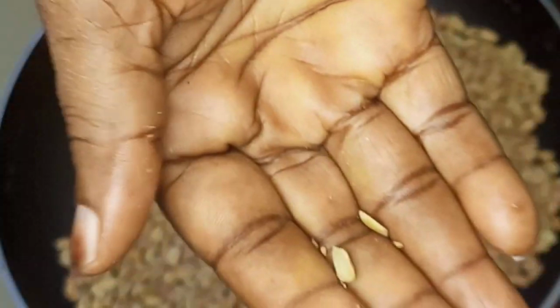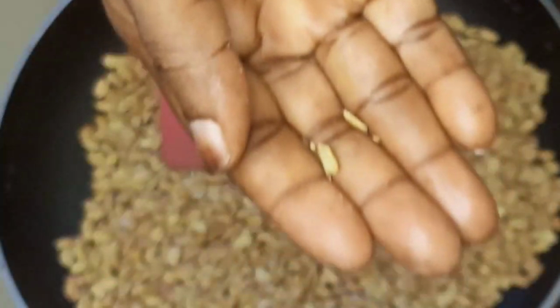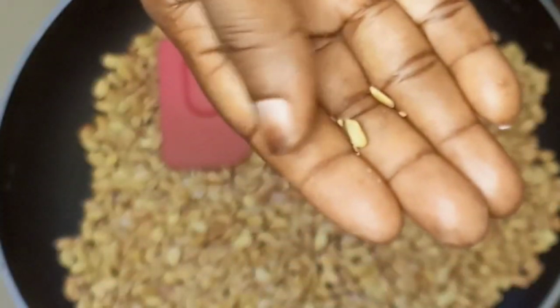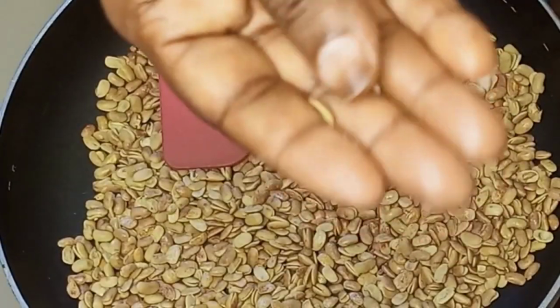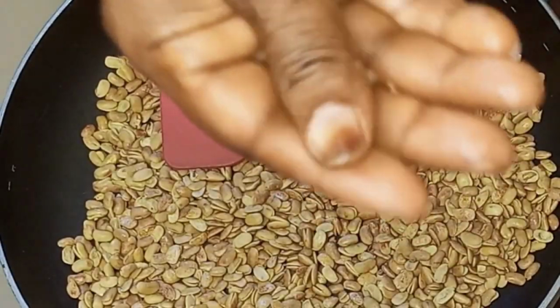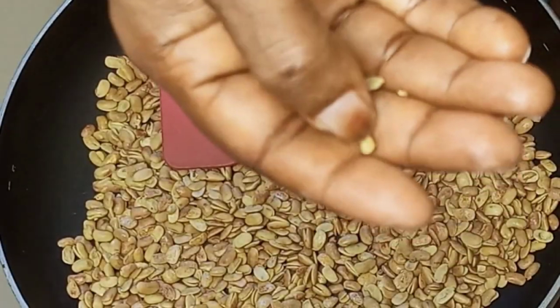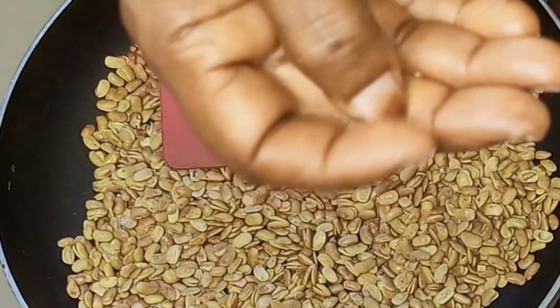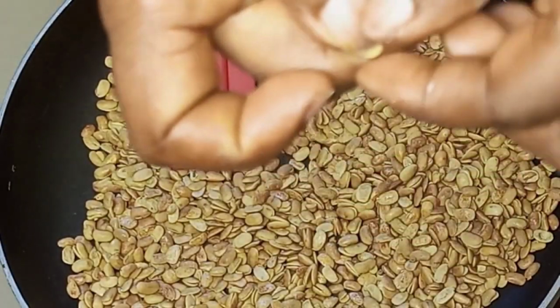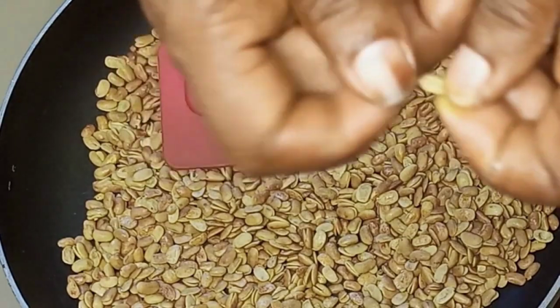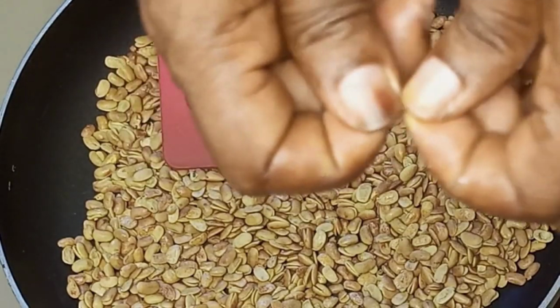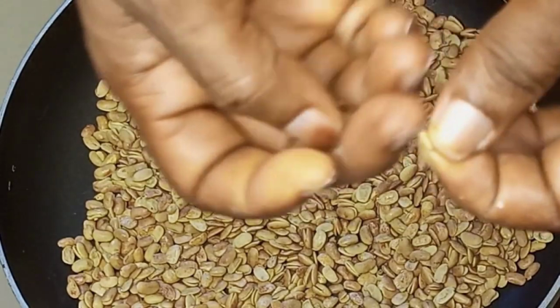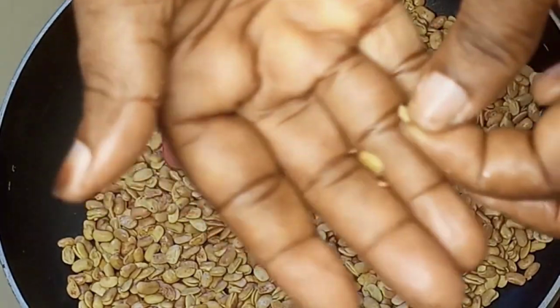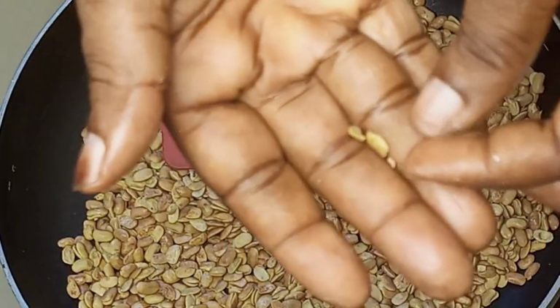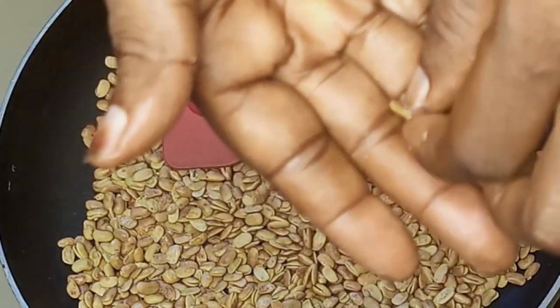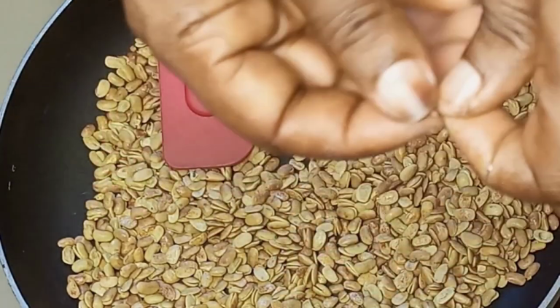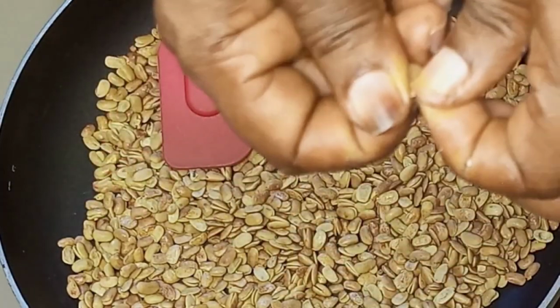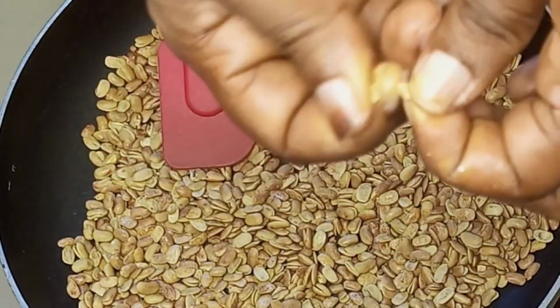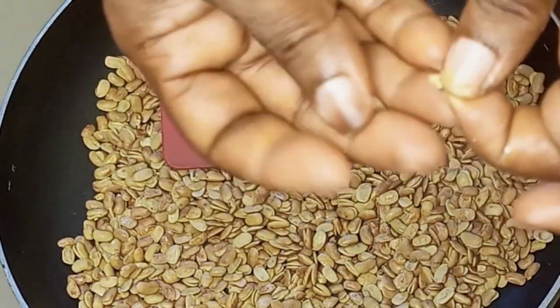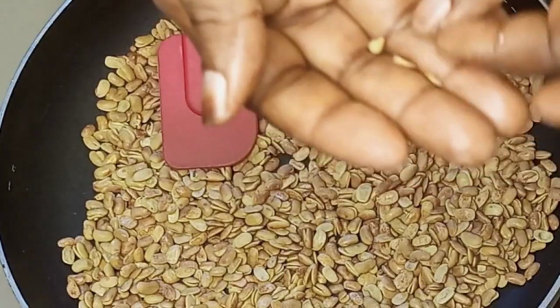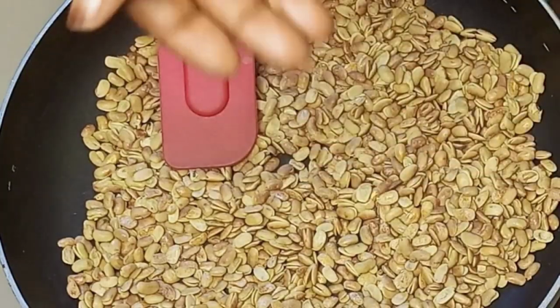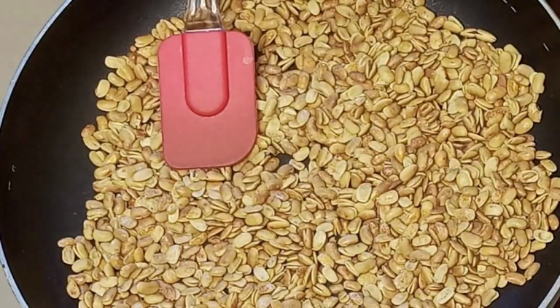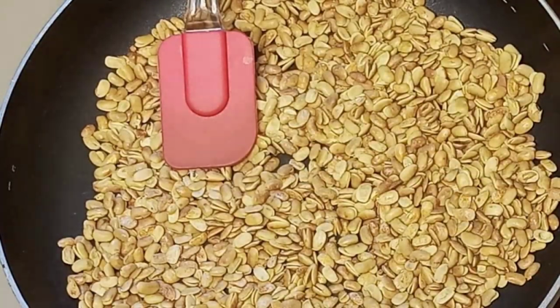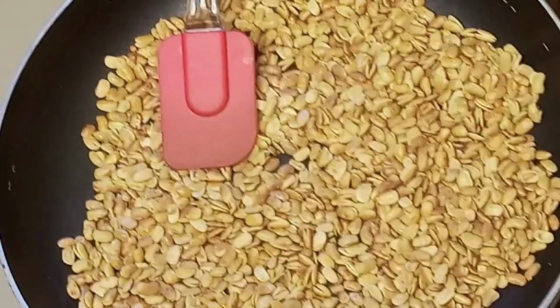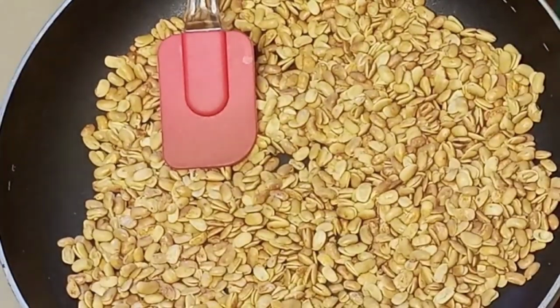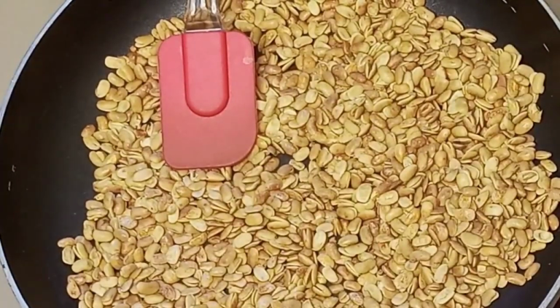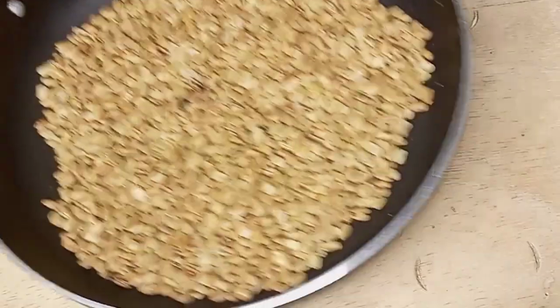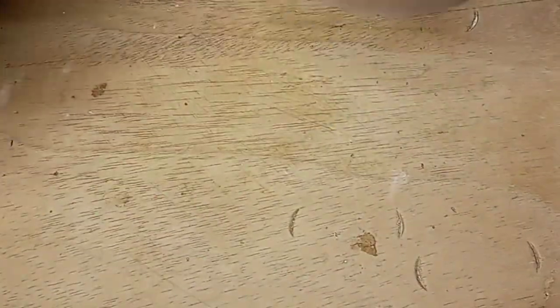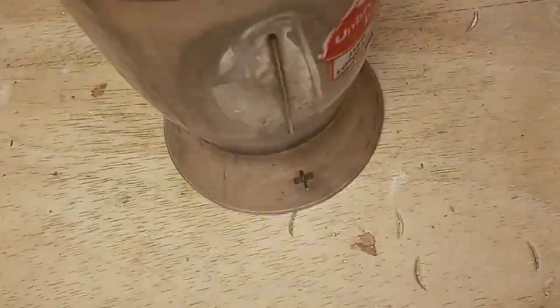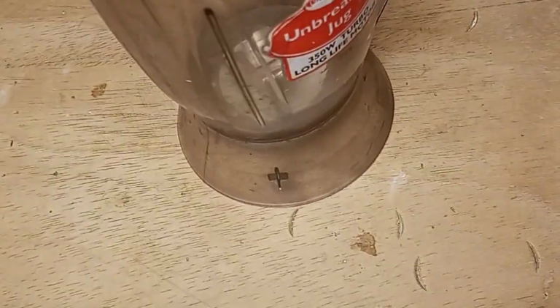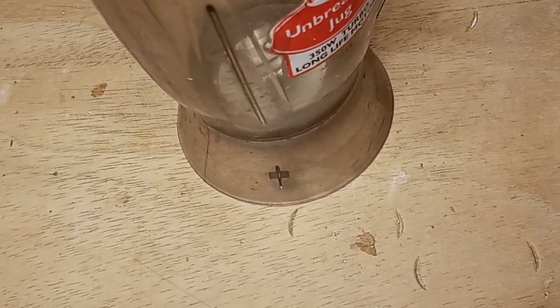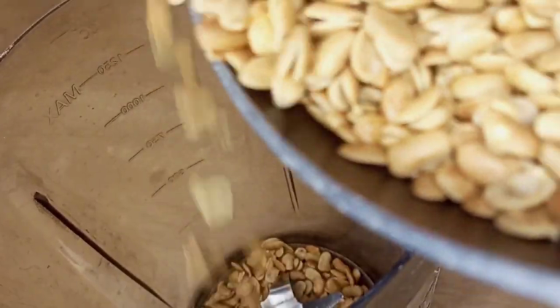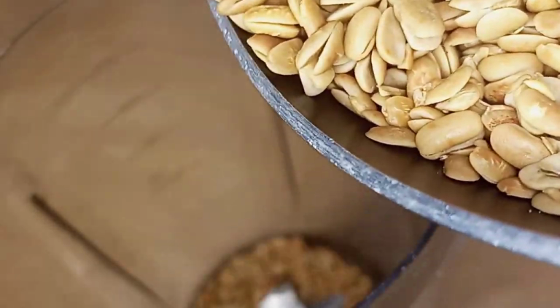I'll also be testing it with my hand — once it starts cracking, I will turn off the heat and allow it to cool for some time. Once our soya beans is cool, it is now time for me to blend.